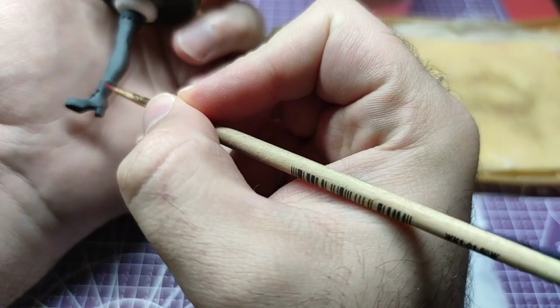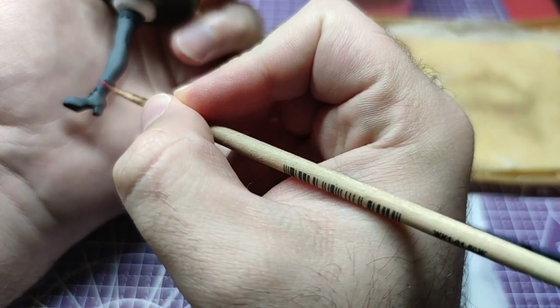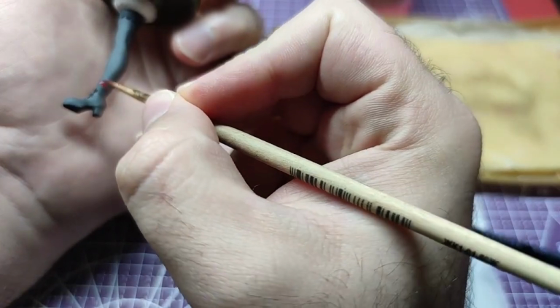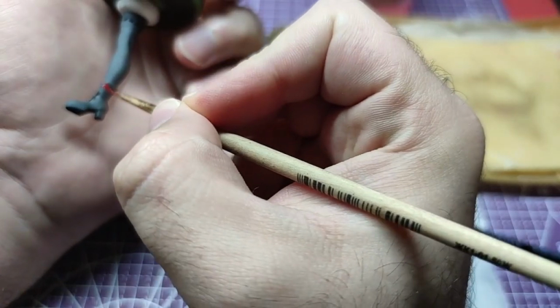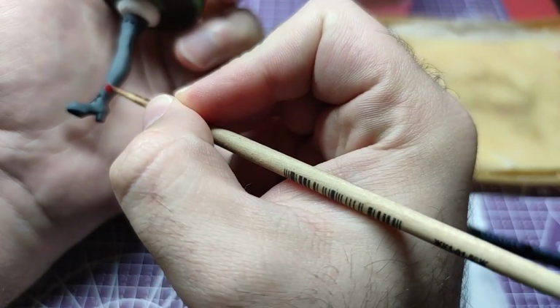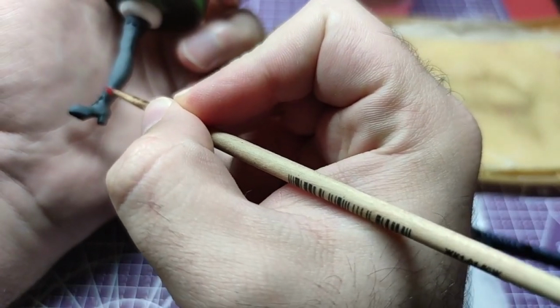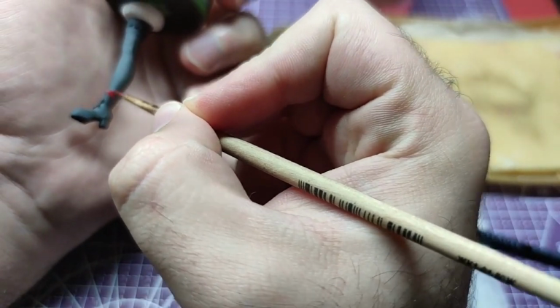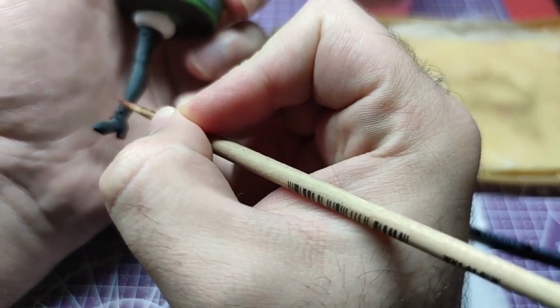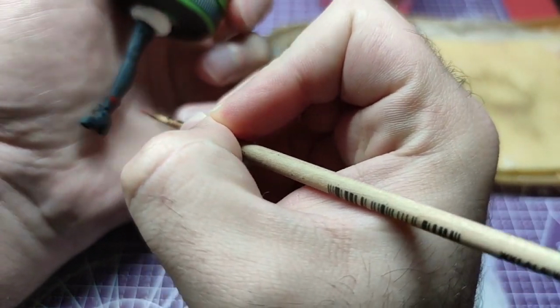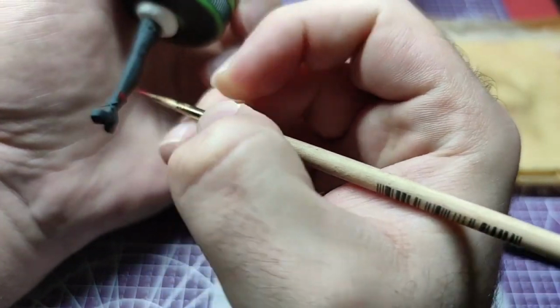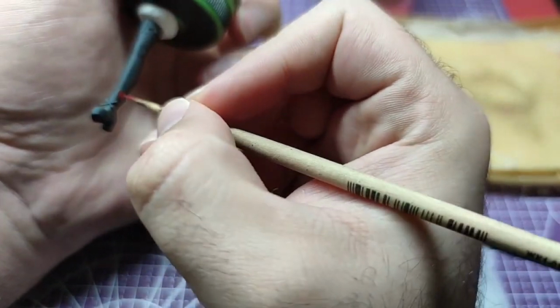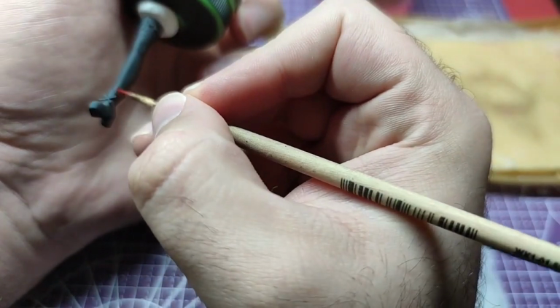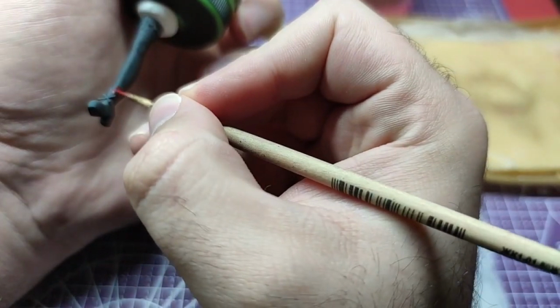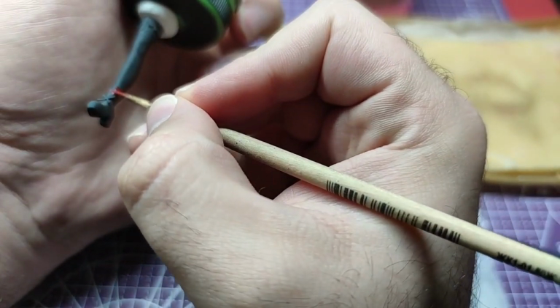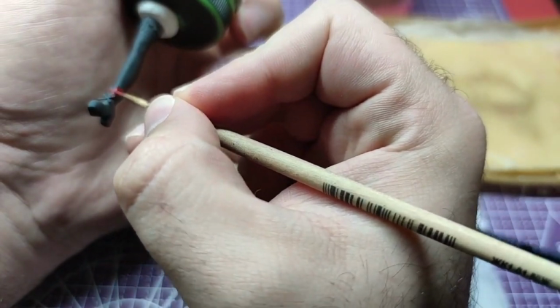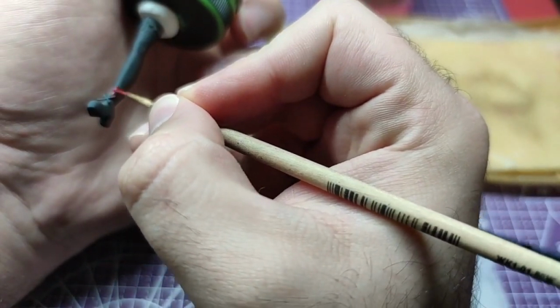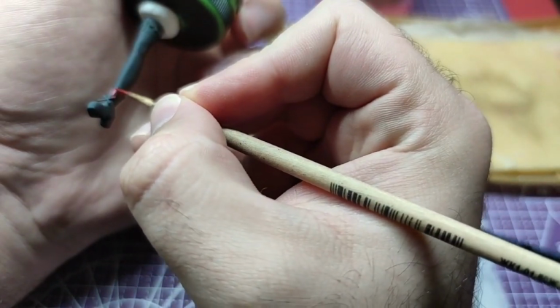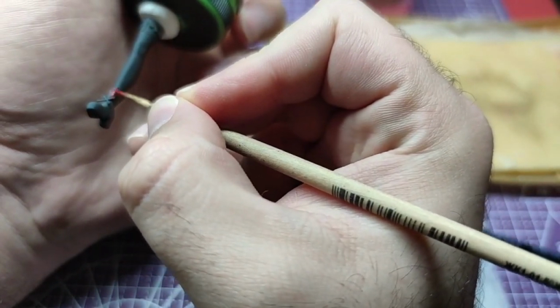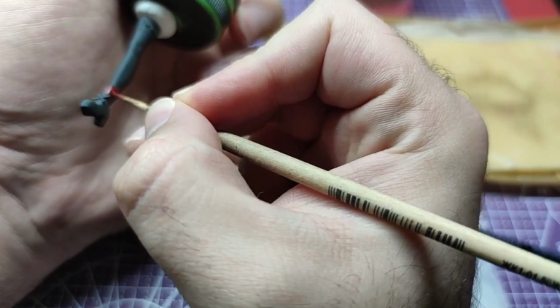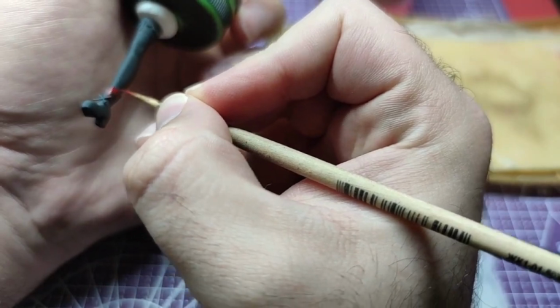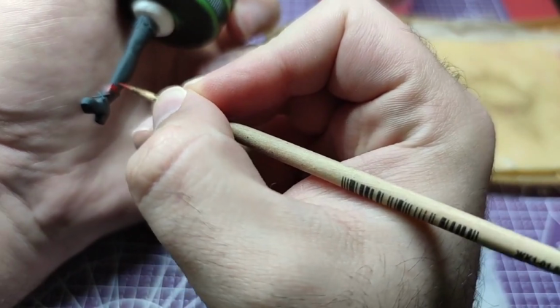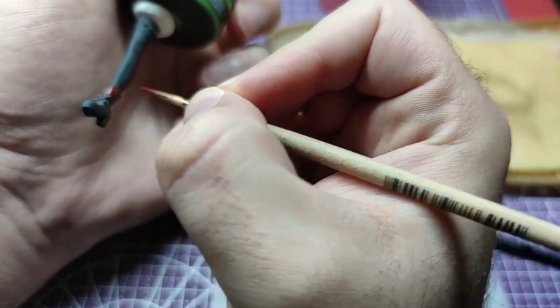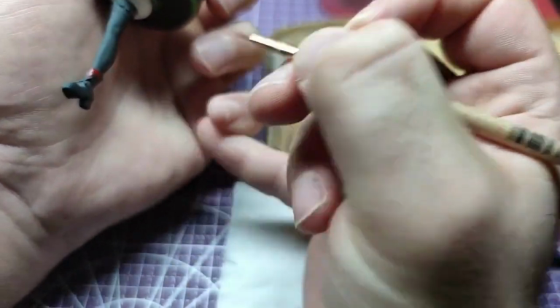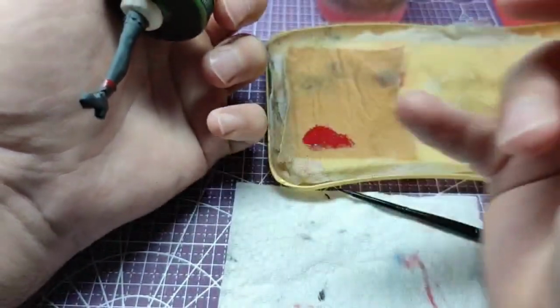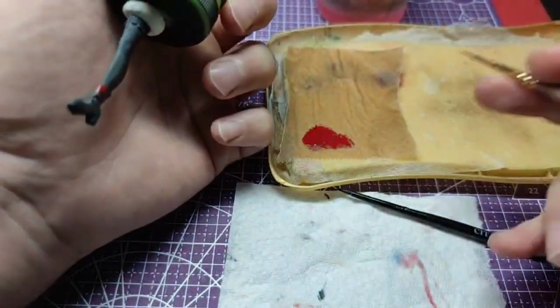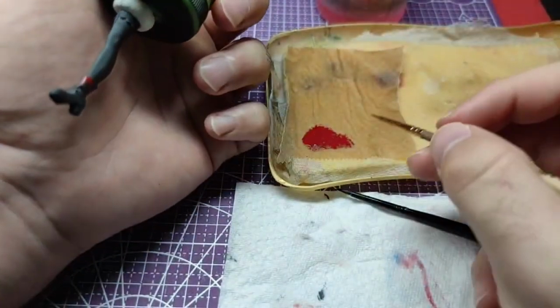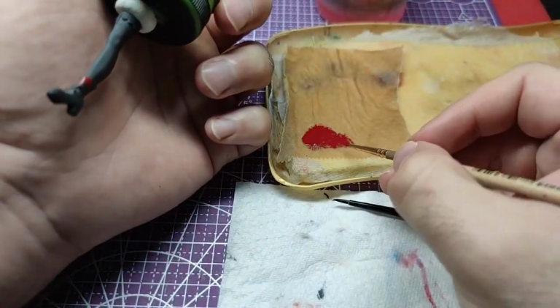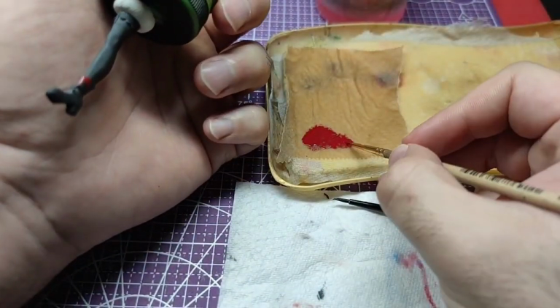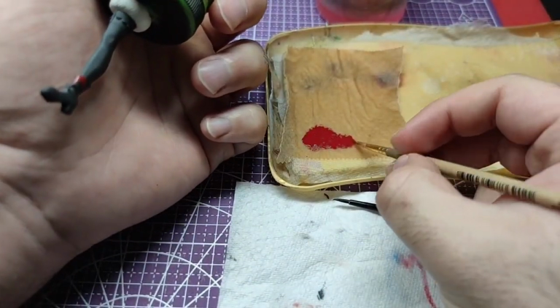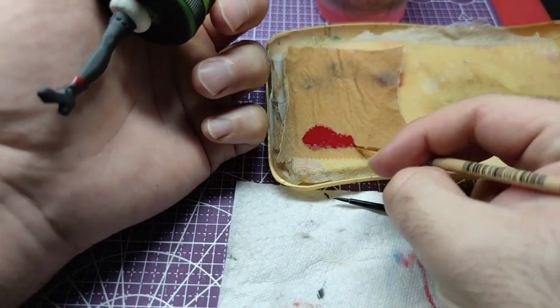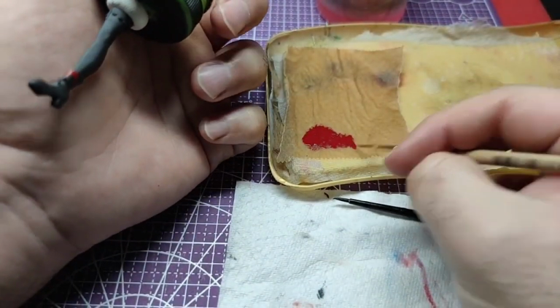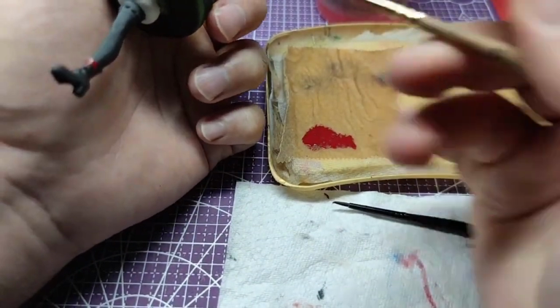Greetings everyone! Today we will paint Rory Mercury's legs, starting from the boots and painting the rest. Without further ado, let's get painting.